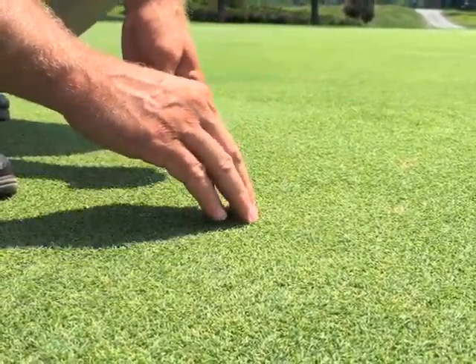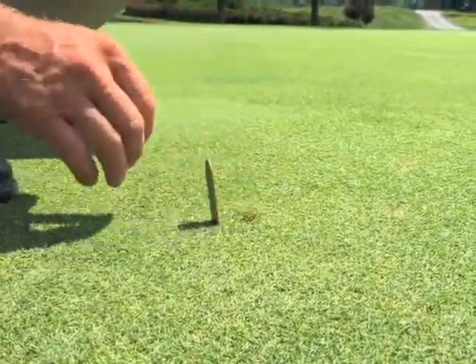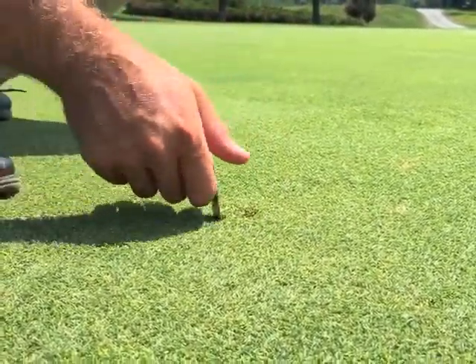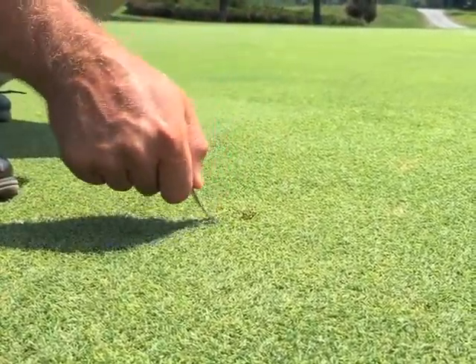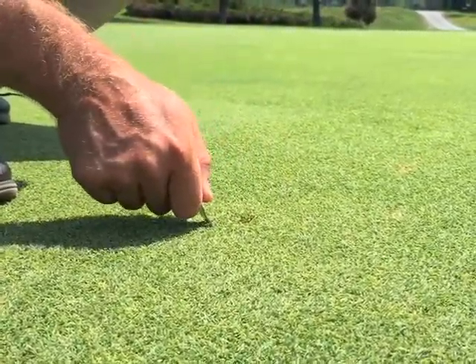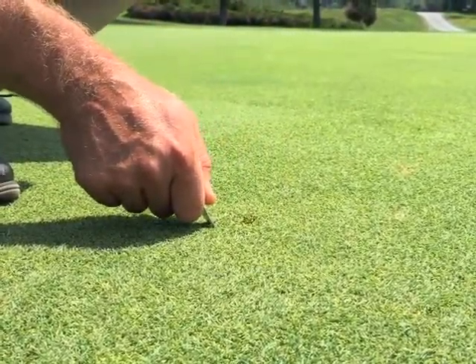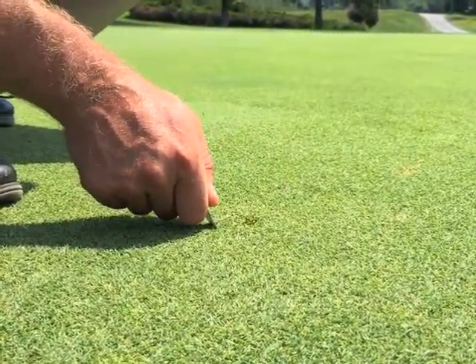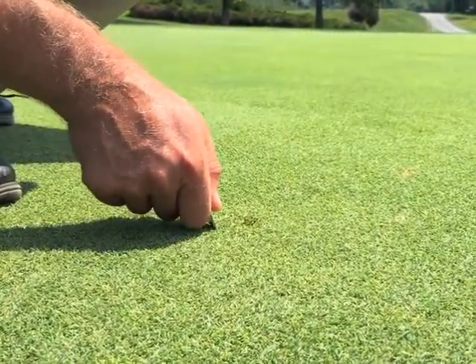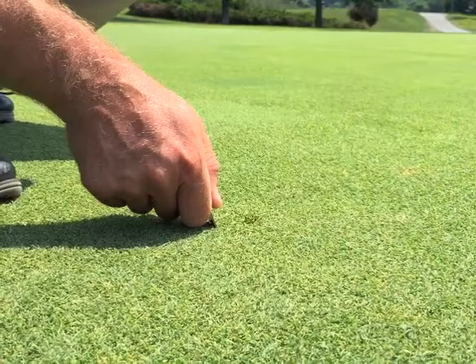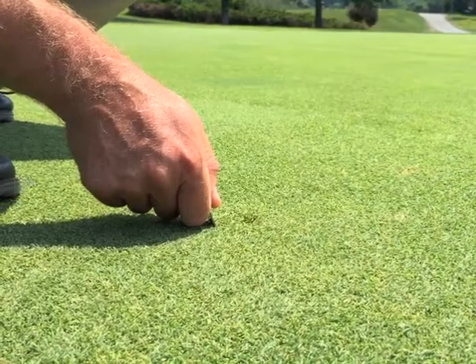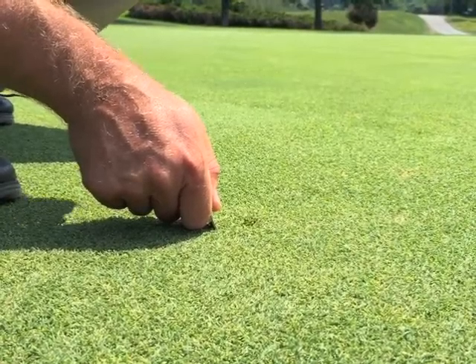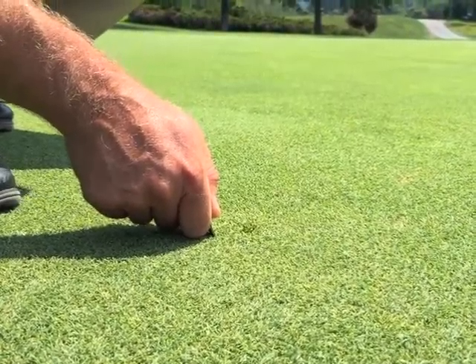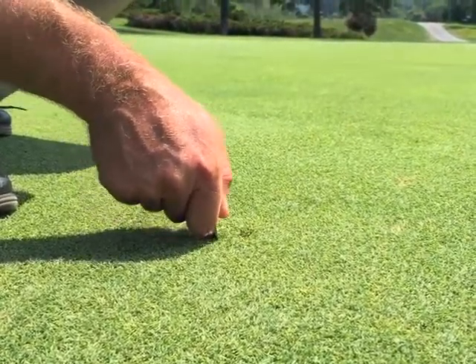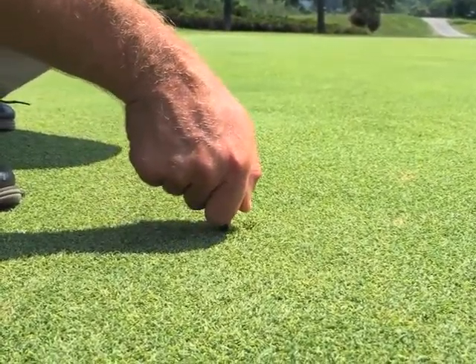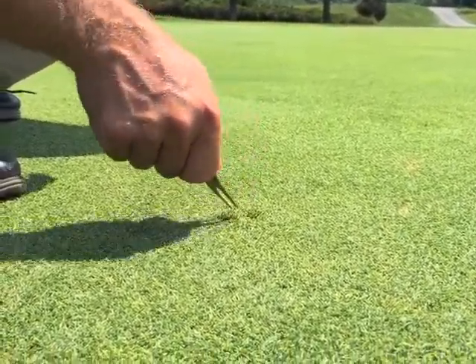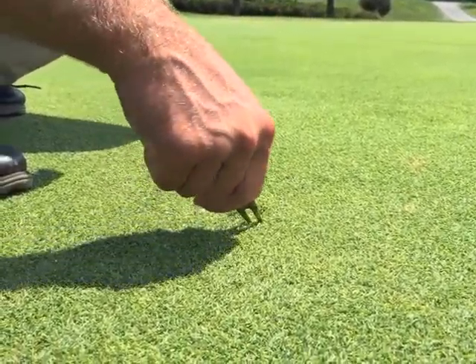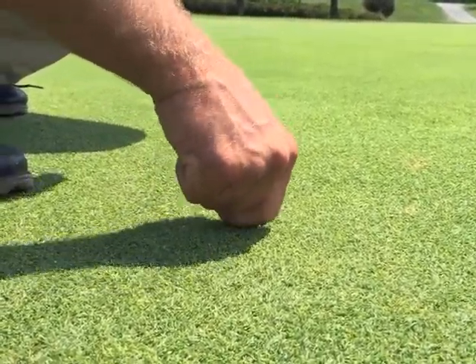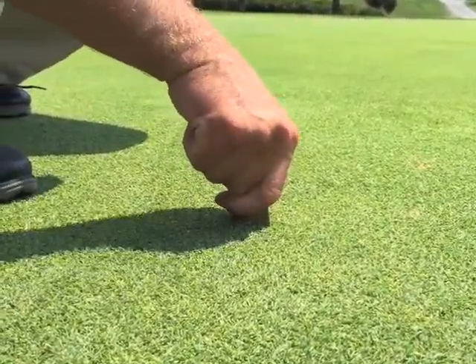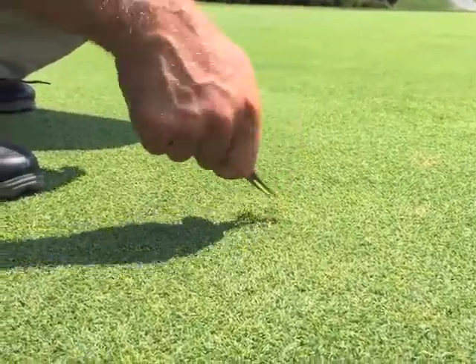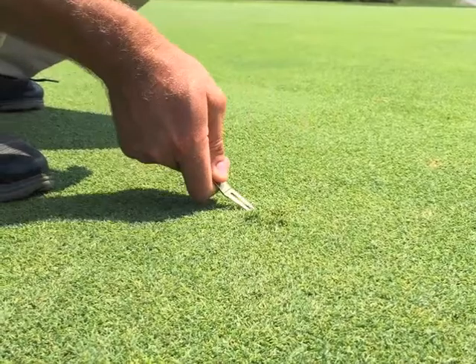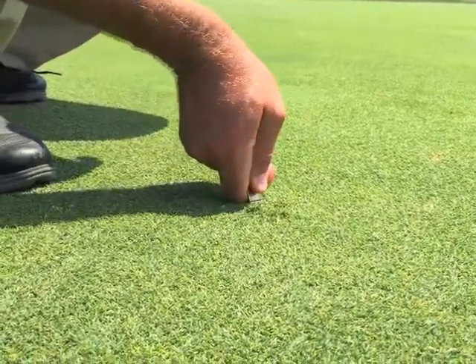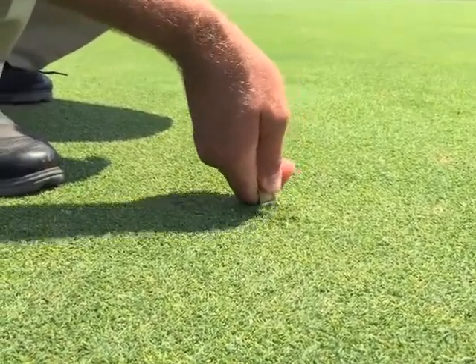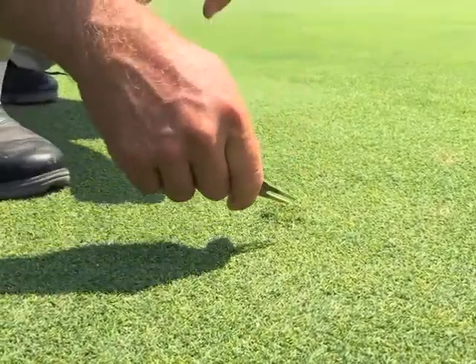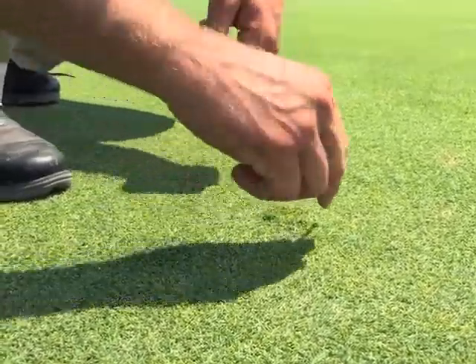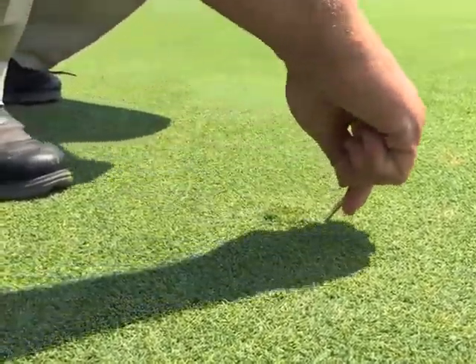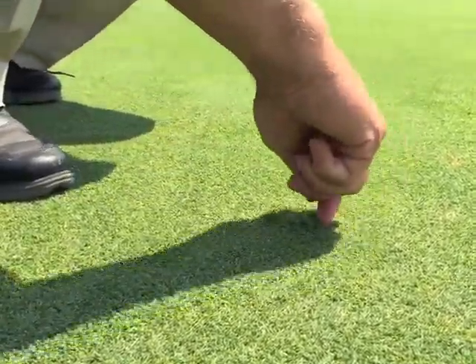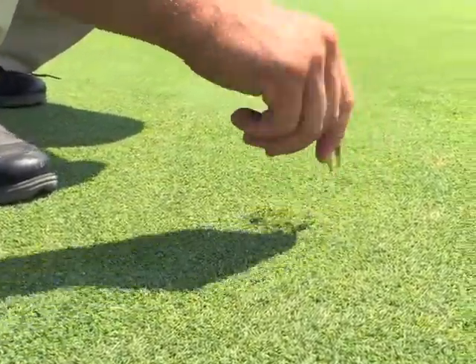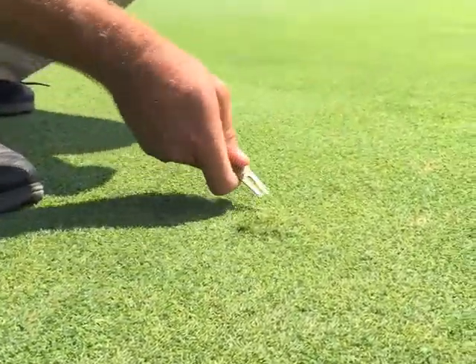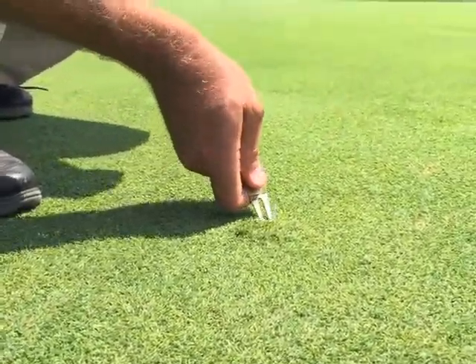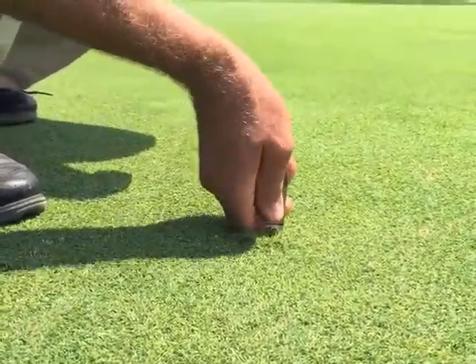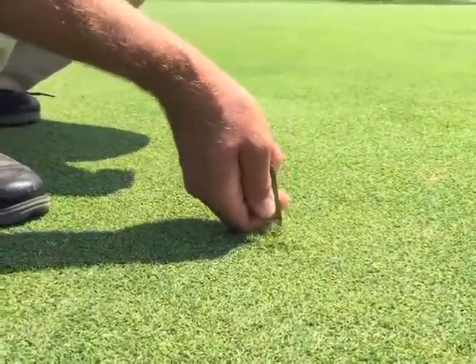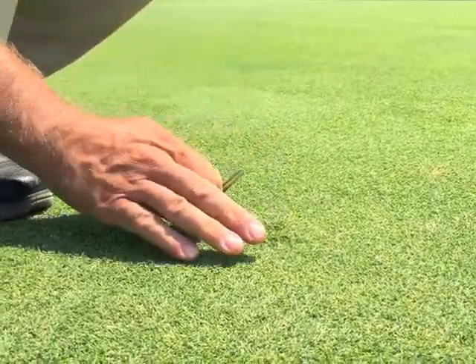The proper way of doing it is placing the ball repair tool in, pressing it forwards, pressing it forwards again, all the way around, gradually raising the ground and loosening the ground underneath — without destroying the roots.